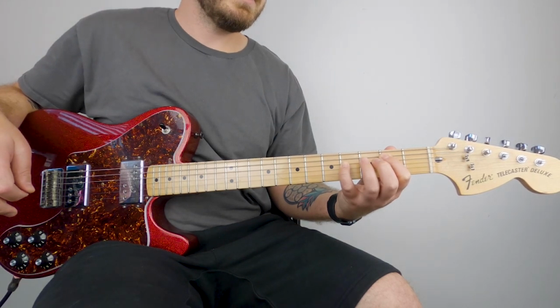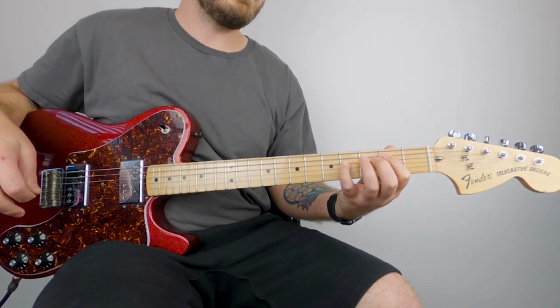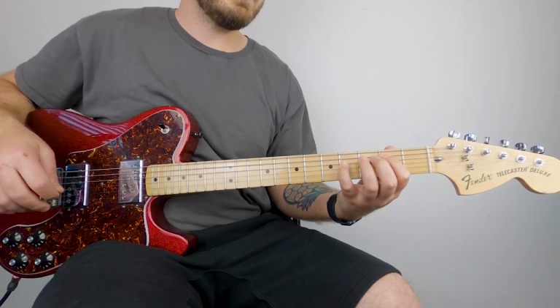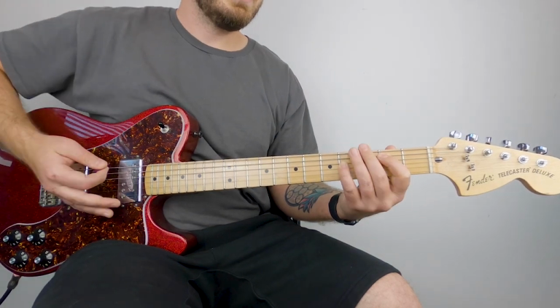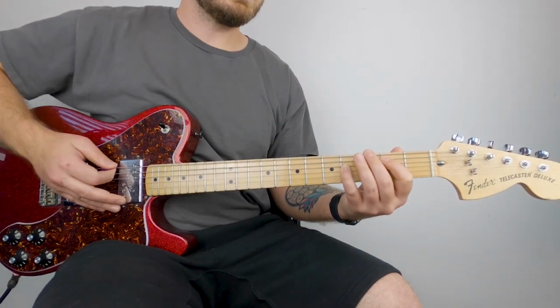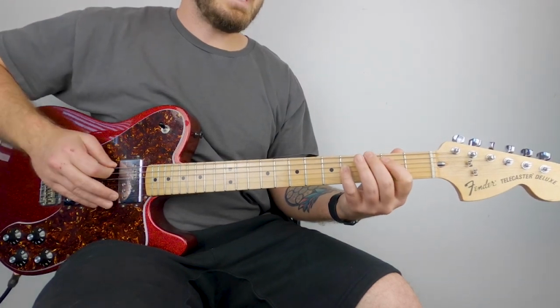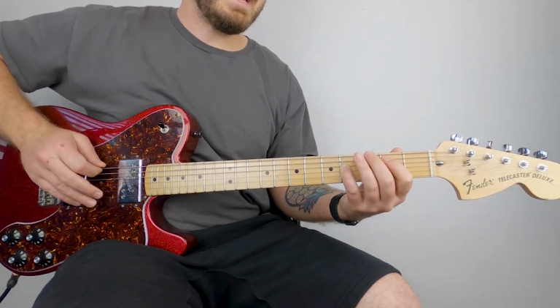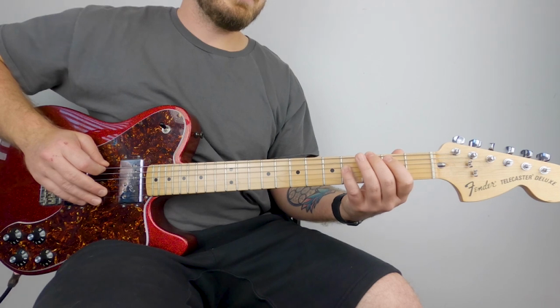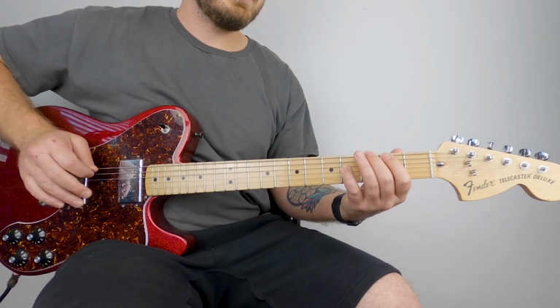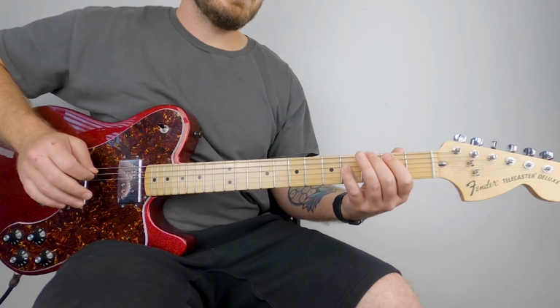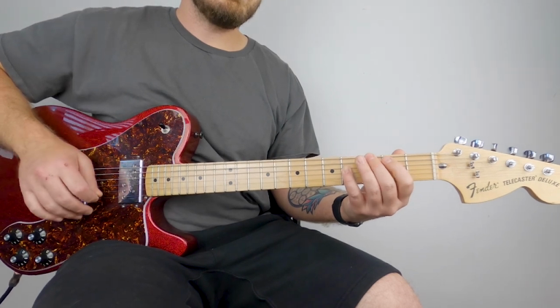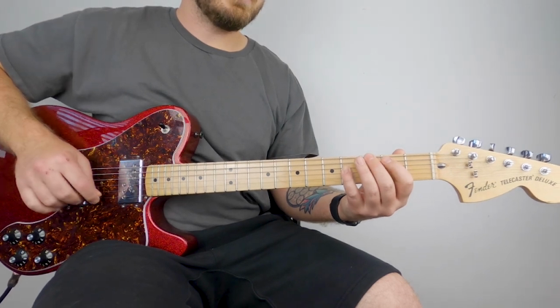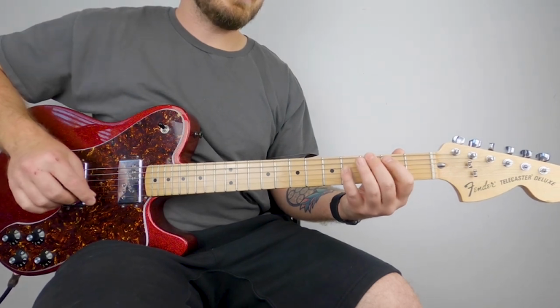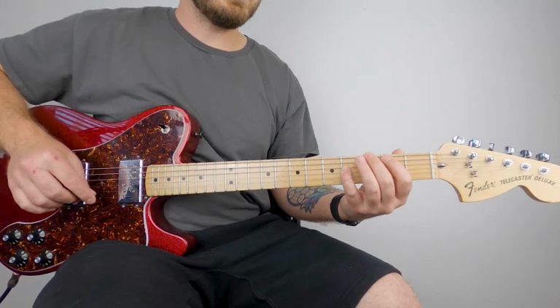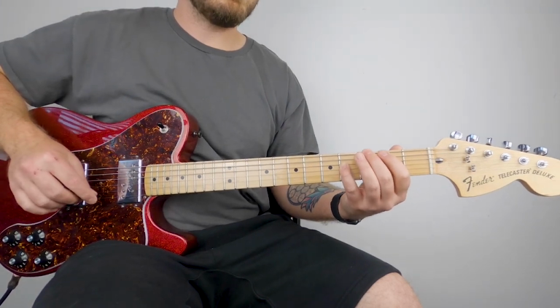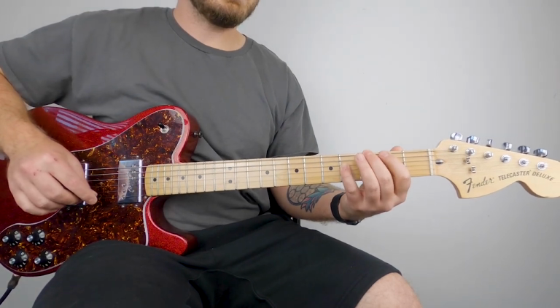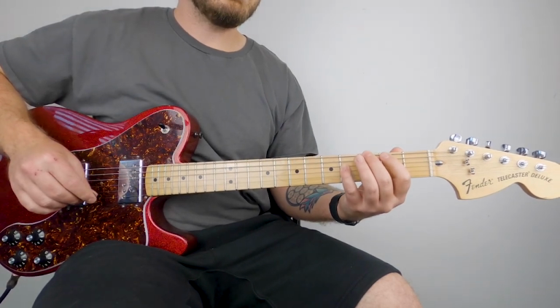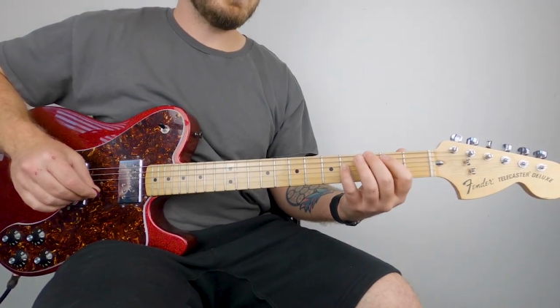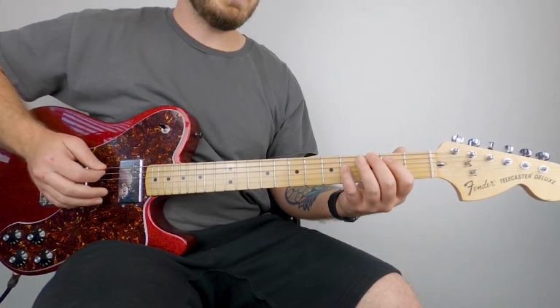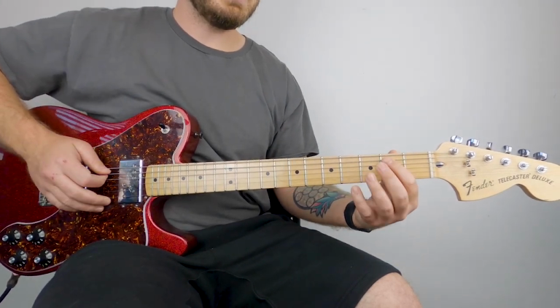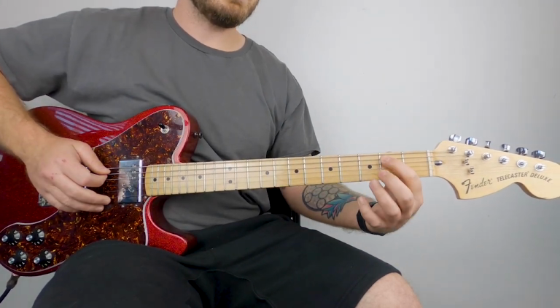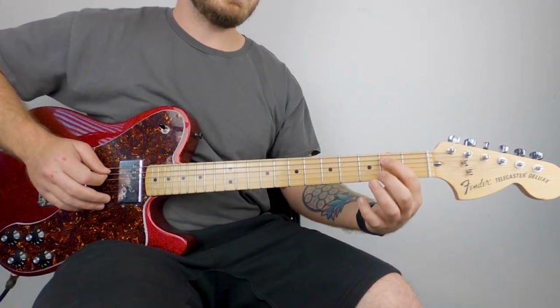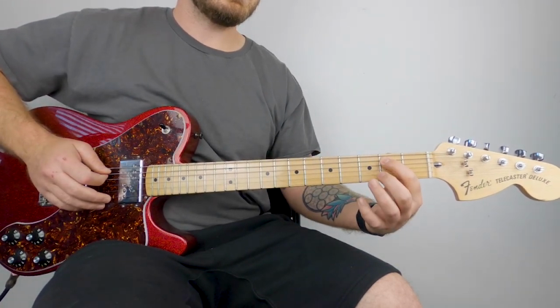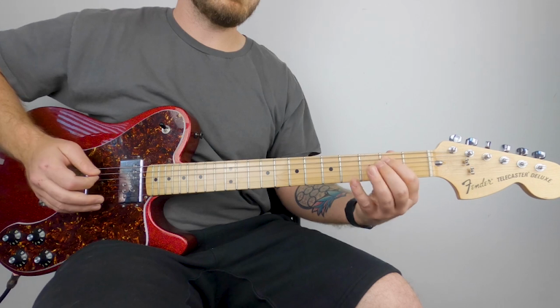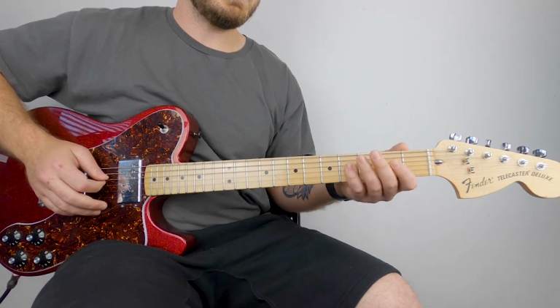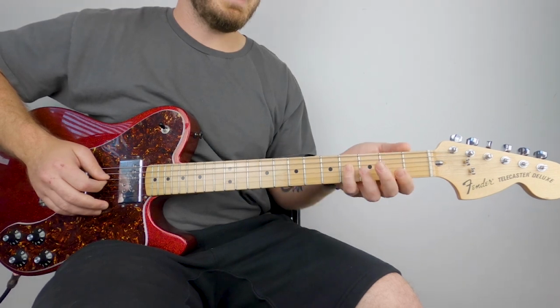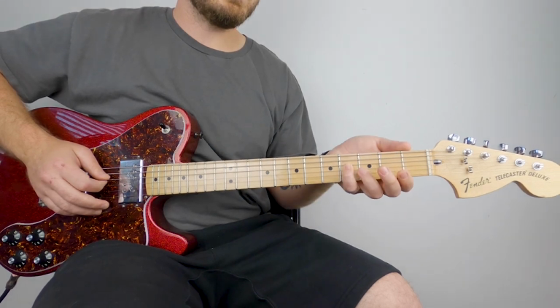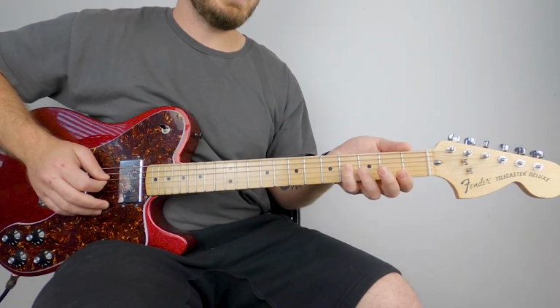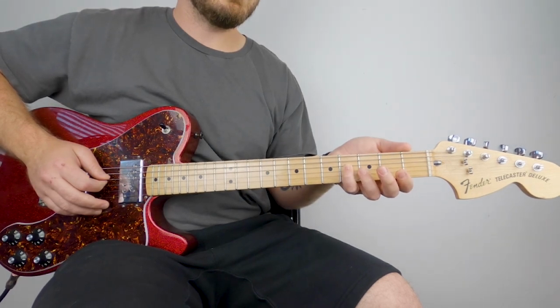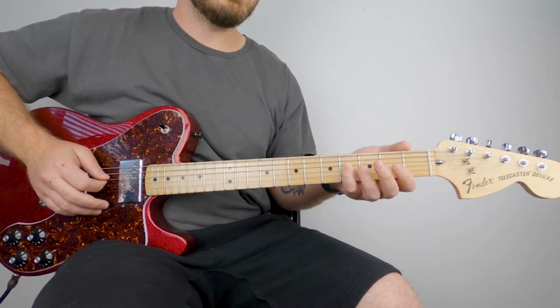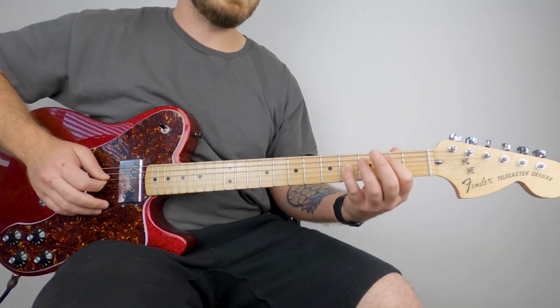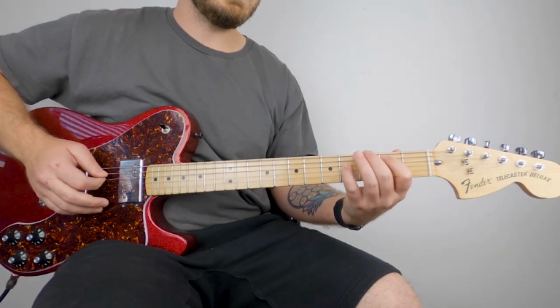Then from there, you're just going to add your middle finger on the third fret of the low E, keeping your index on the second fret of the A and your pinky on the fourth fret of the D.